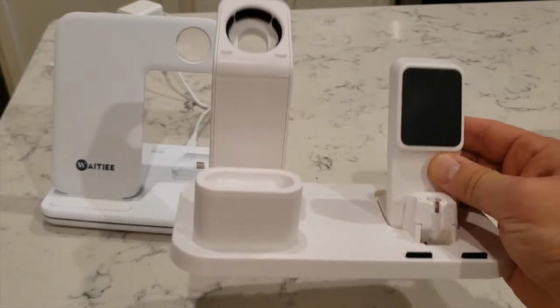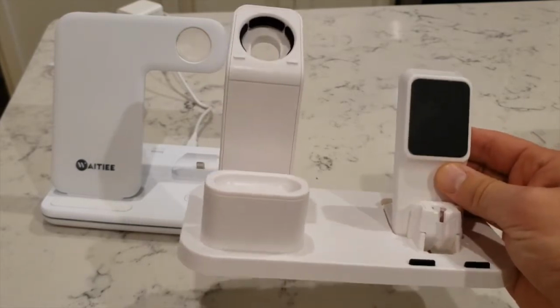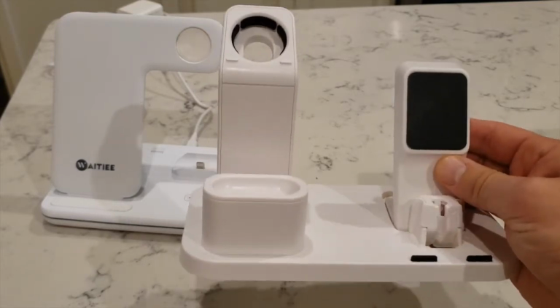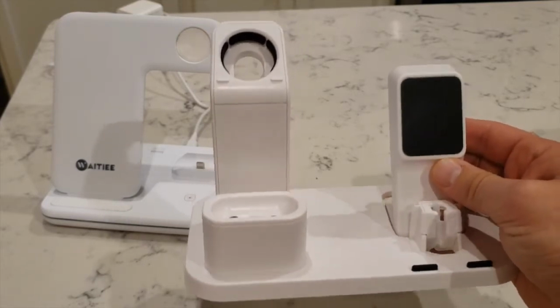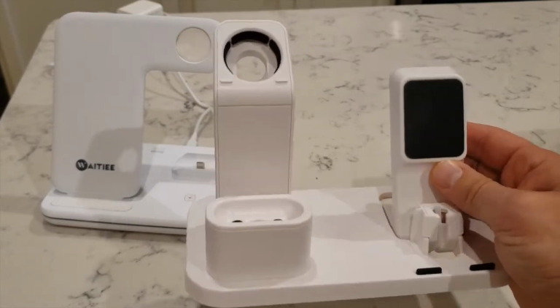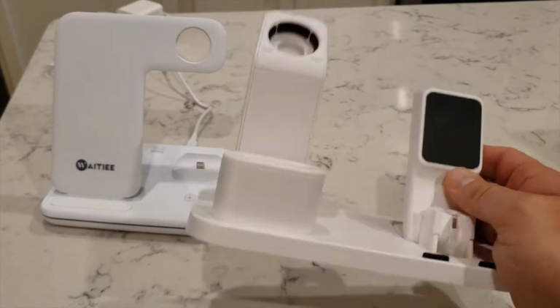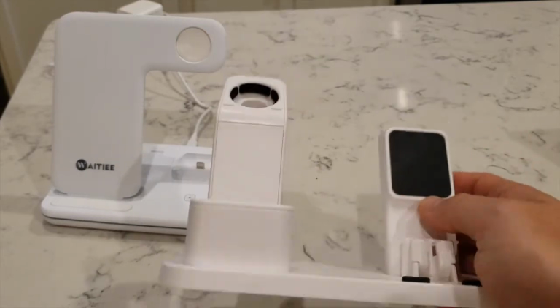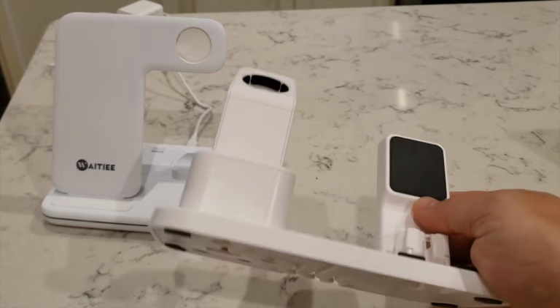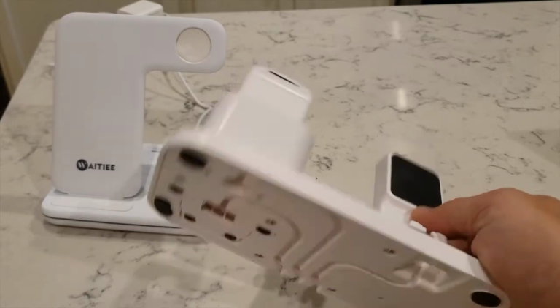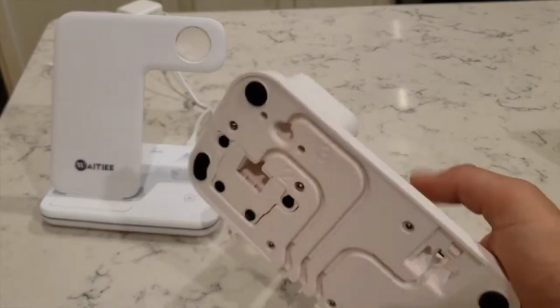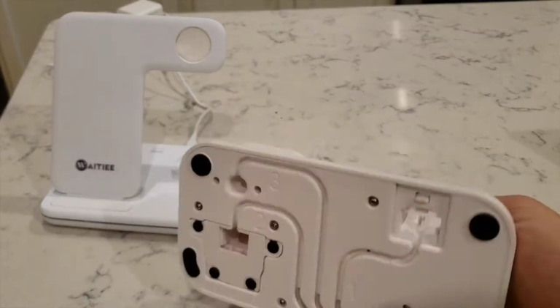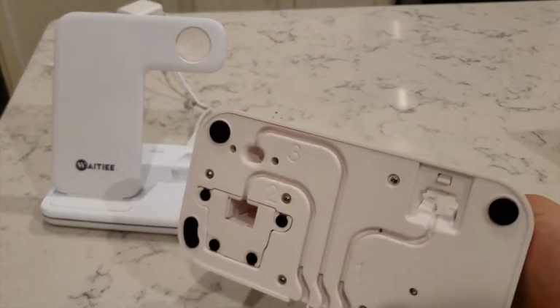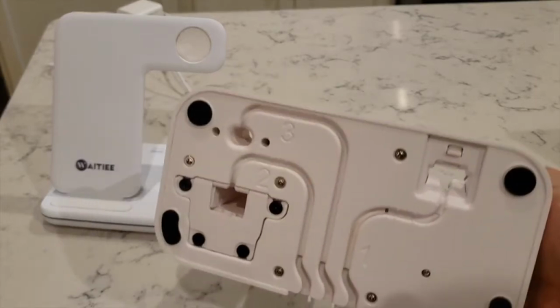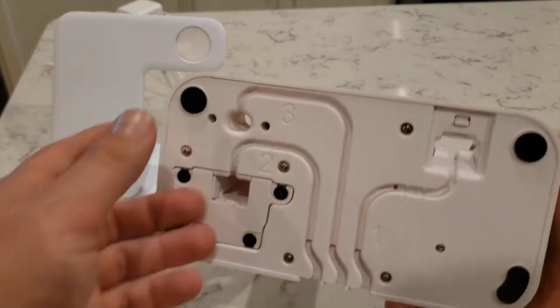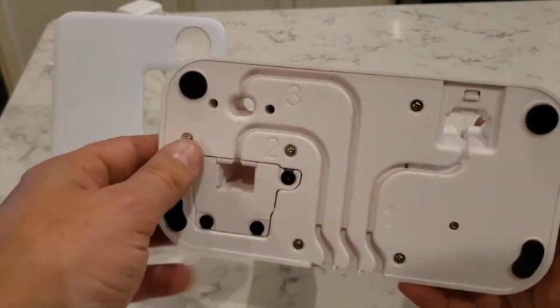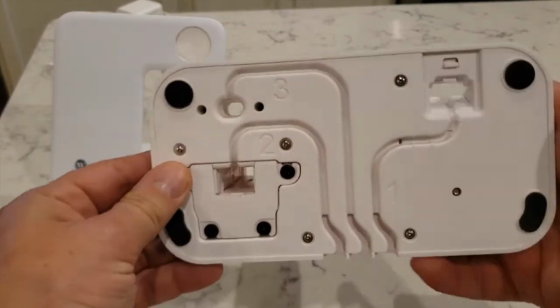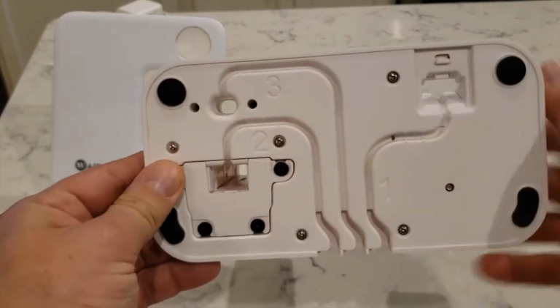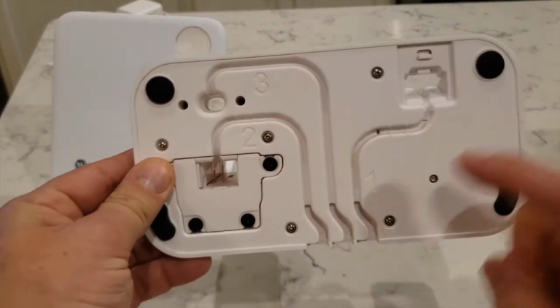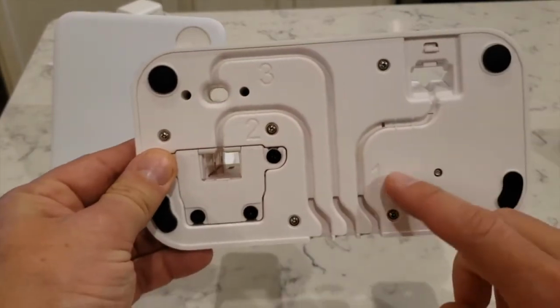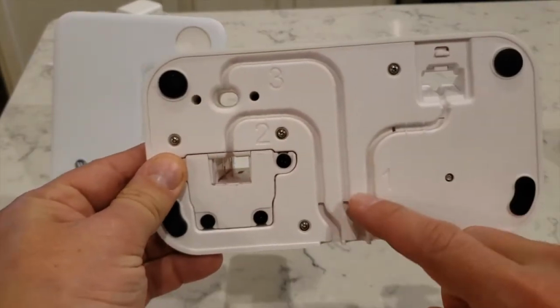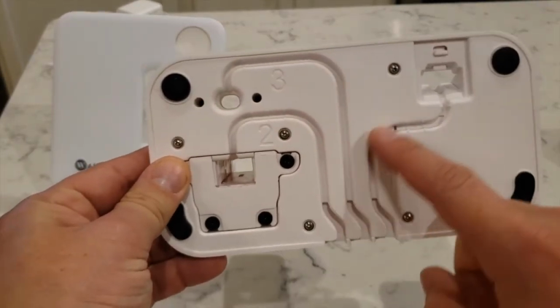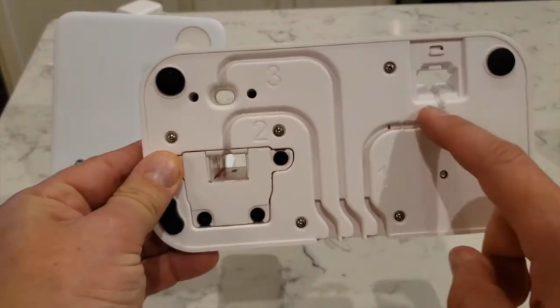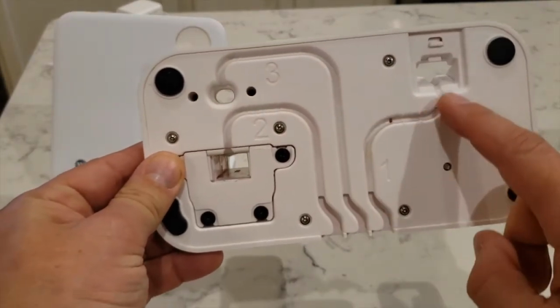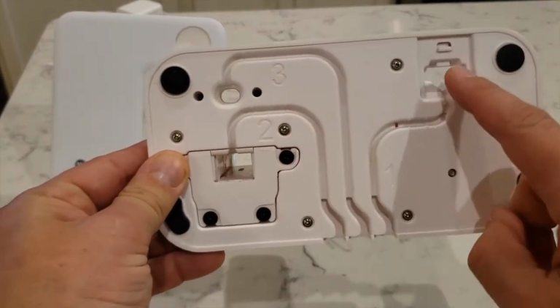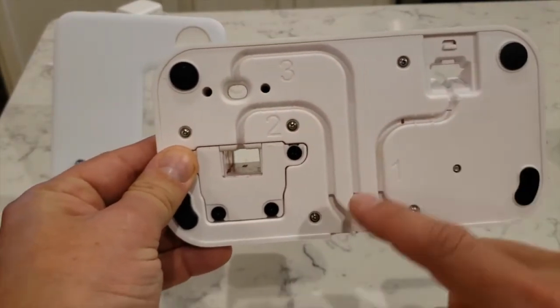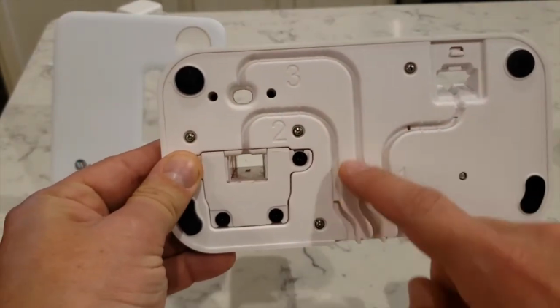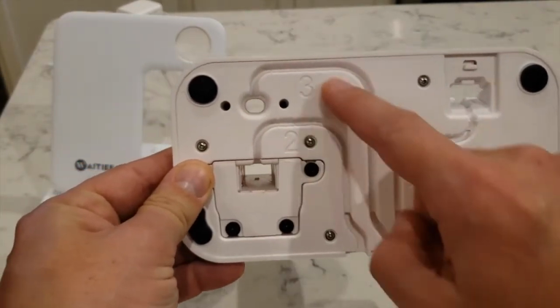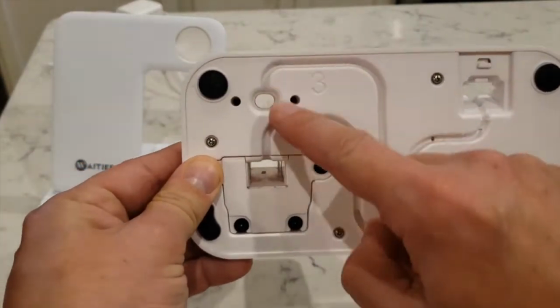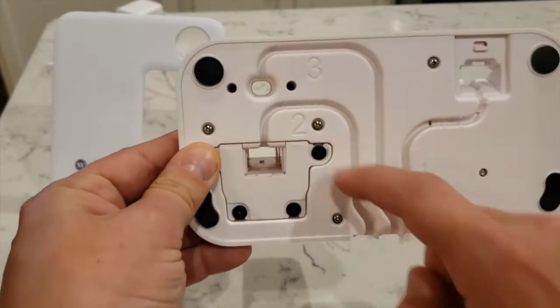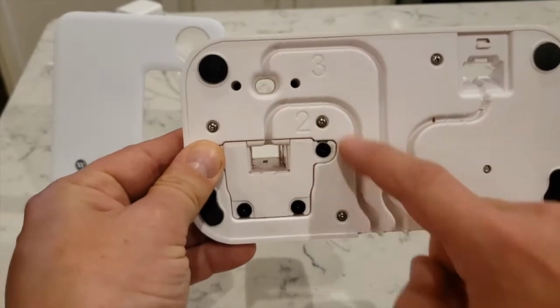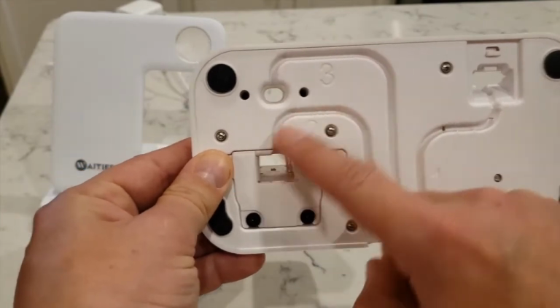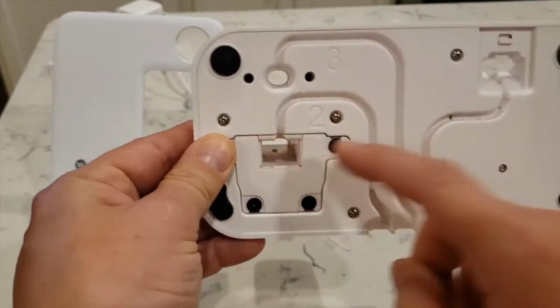When you buy something like this, you actually need three cords to be able to charge every single device.